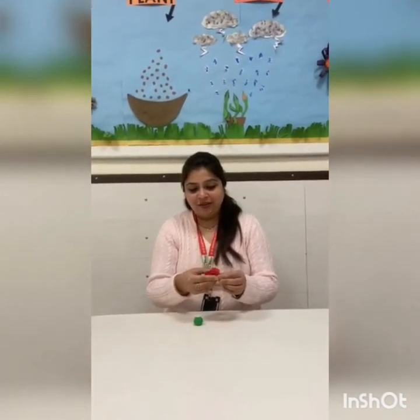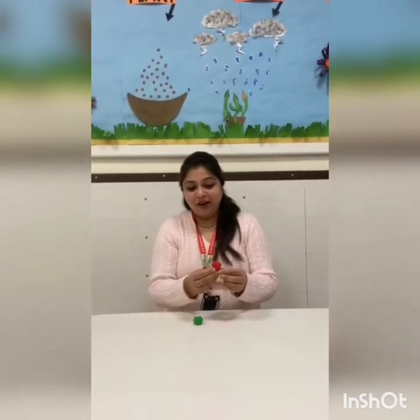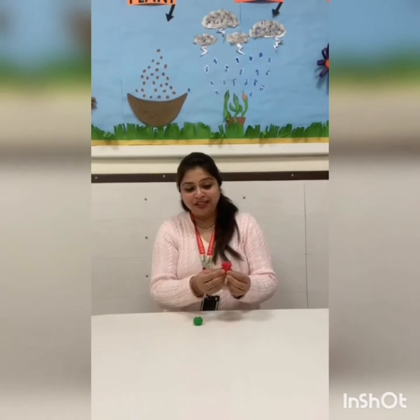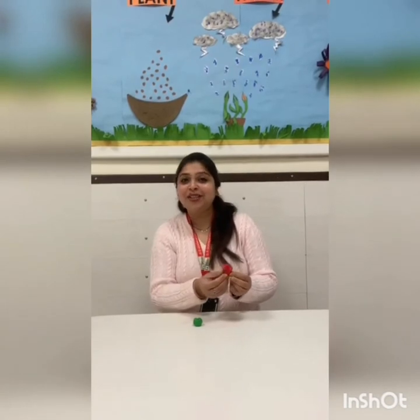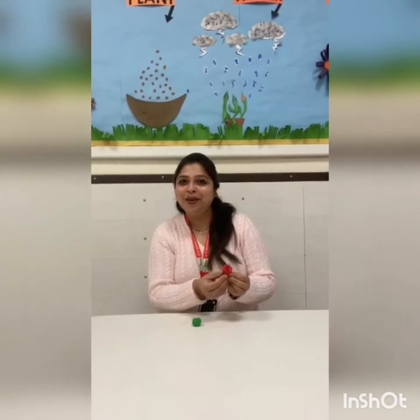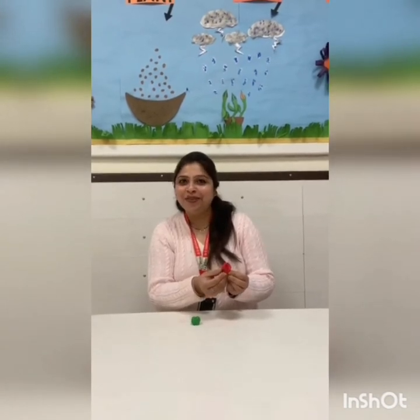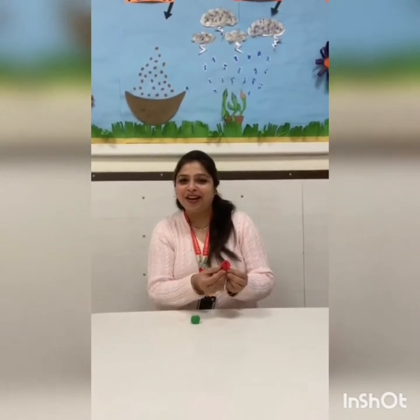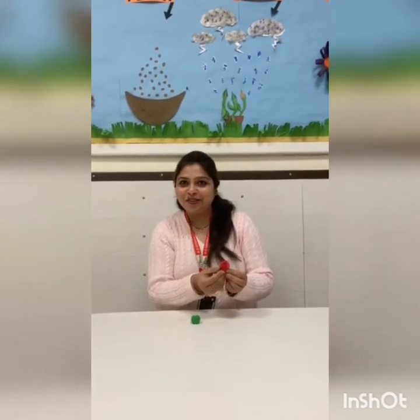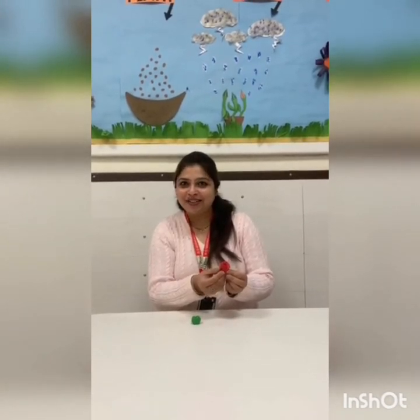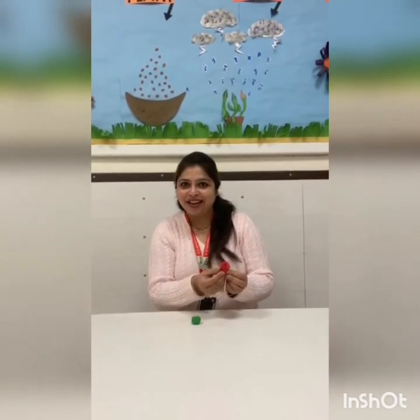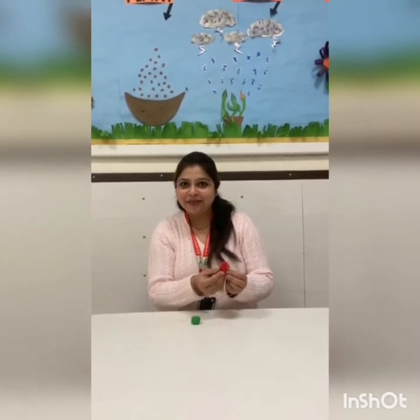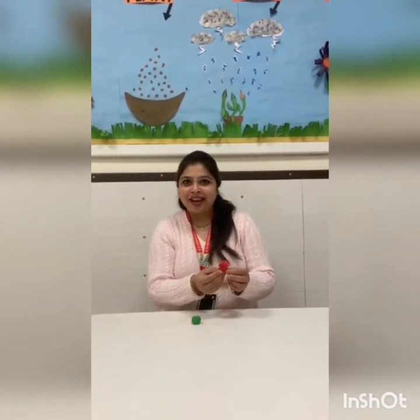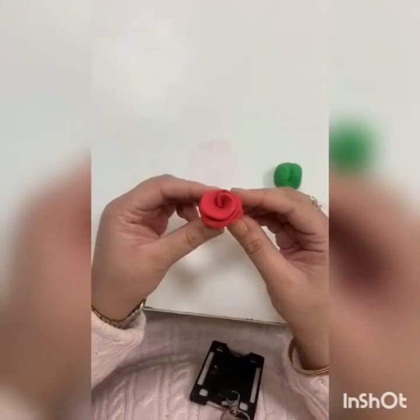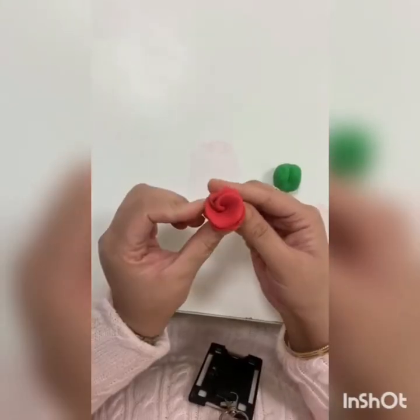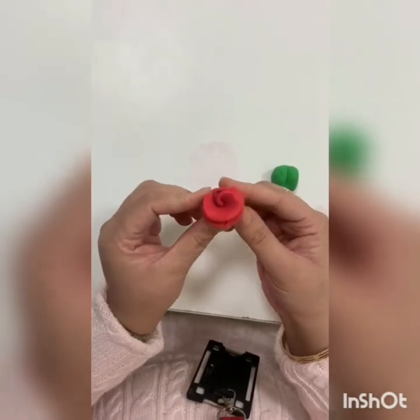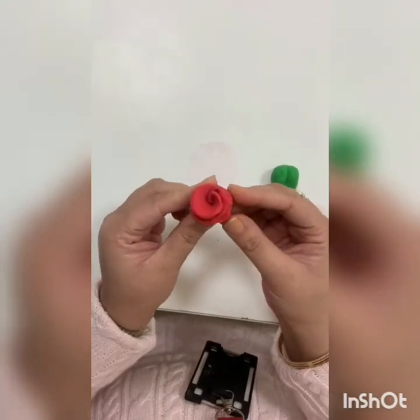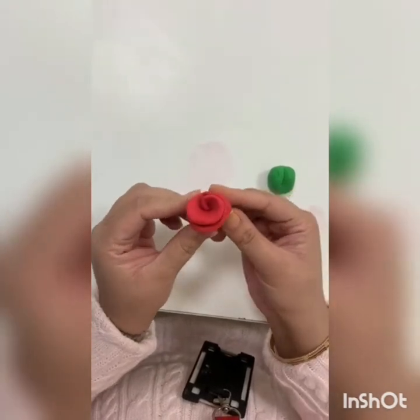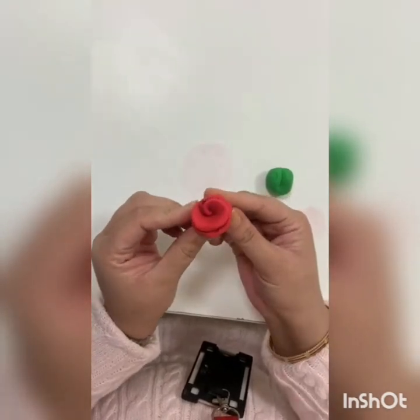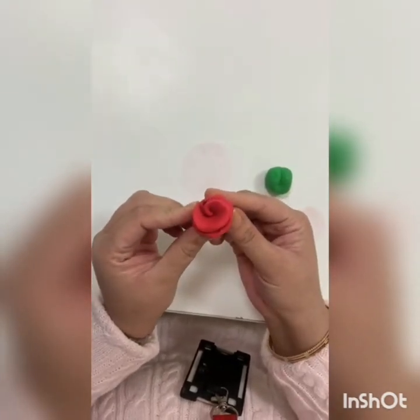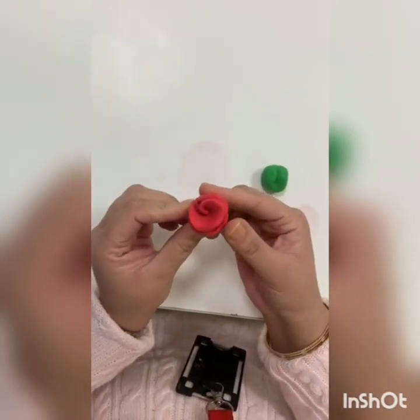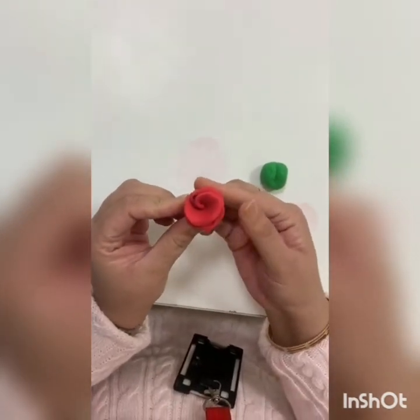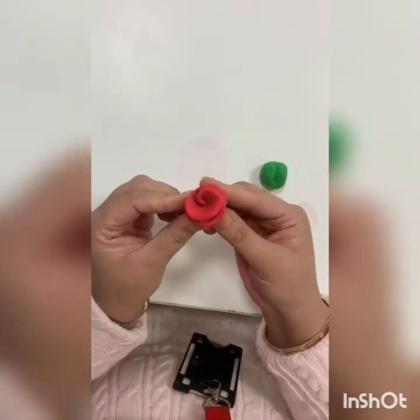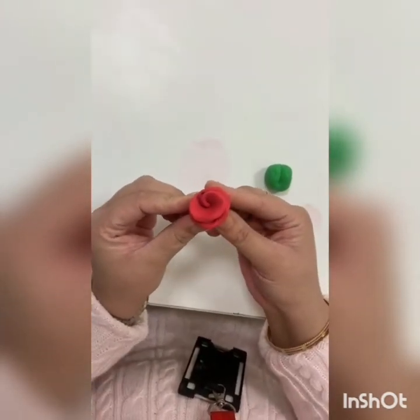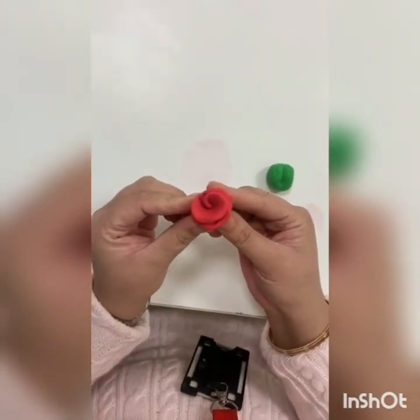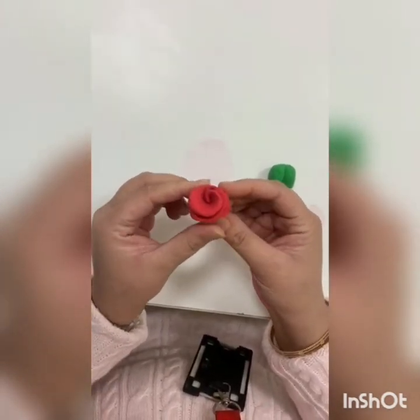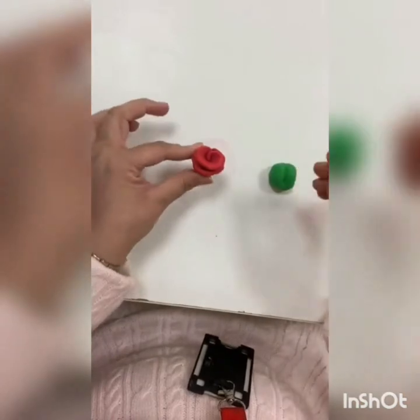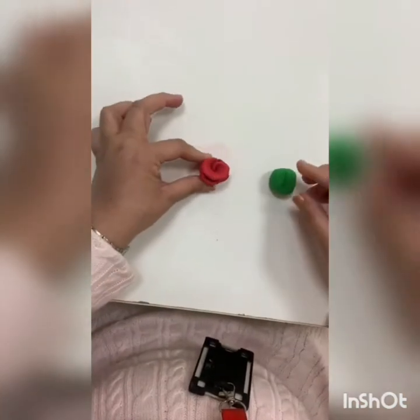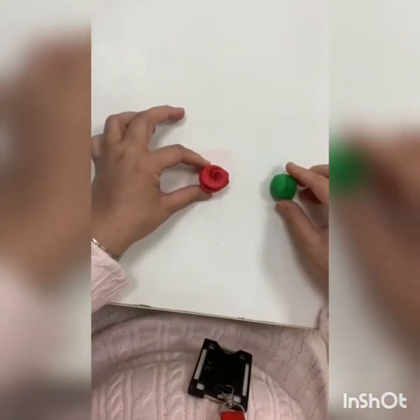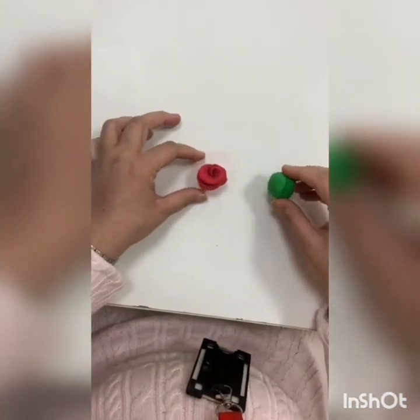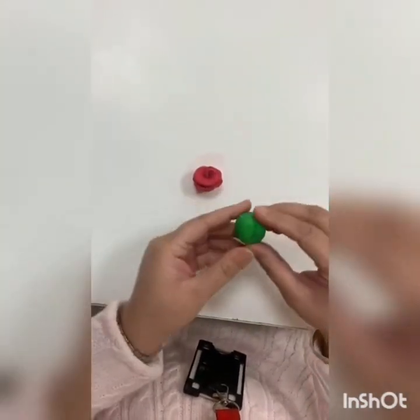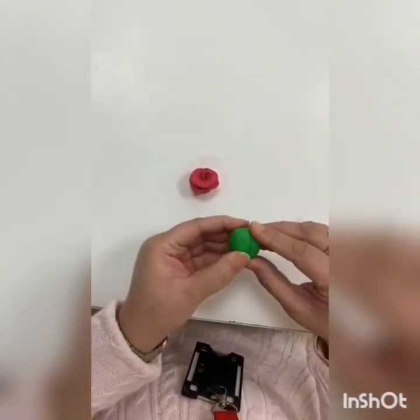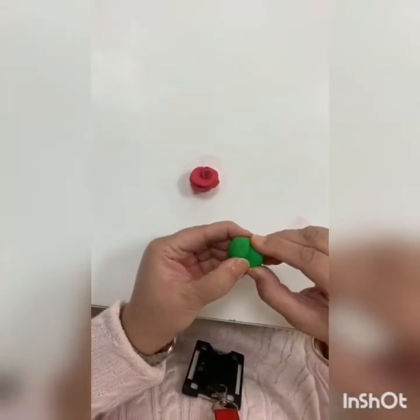Wow, it is looking so beautiful. Our rose flower is ready. Isn't it looking so beautiful? Our rose flower is ready. Now let's make a leaf of this flower.